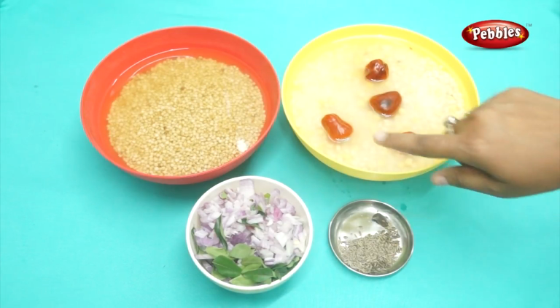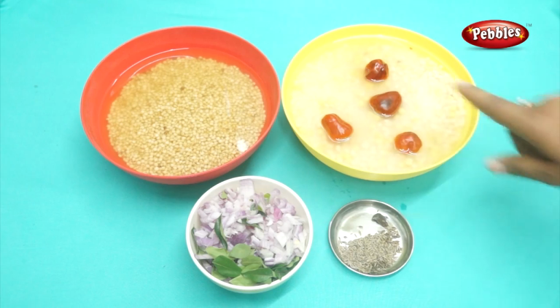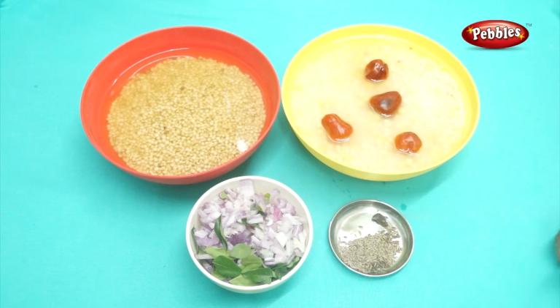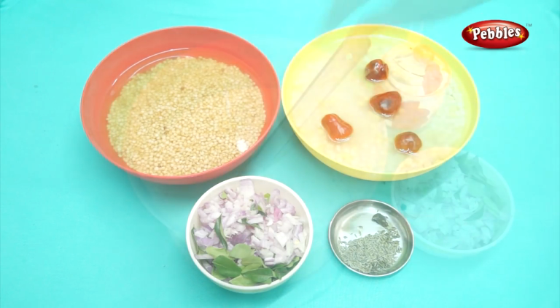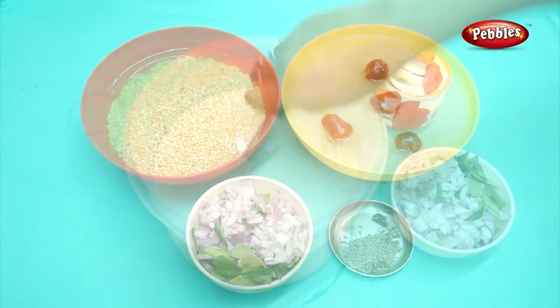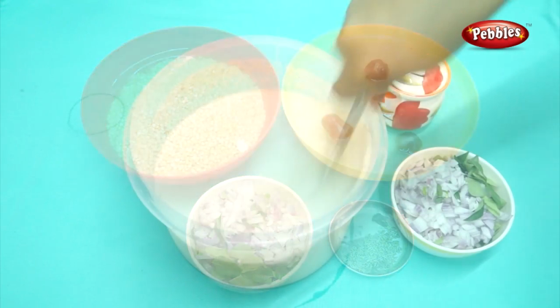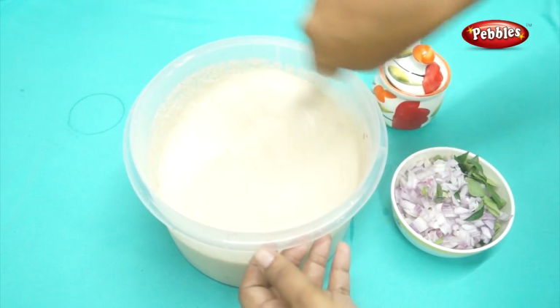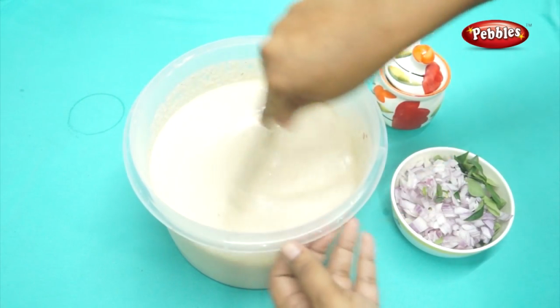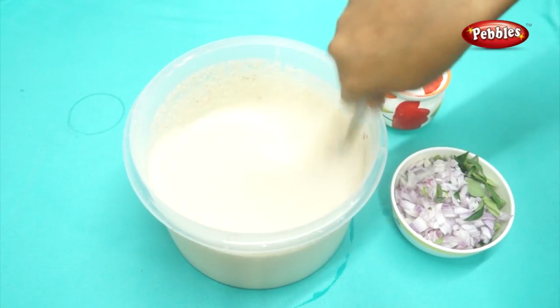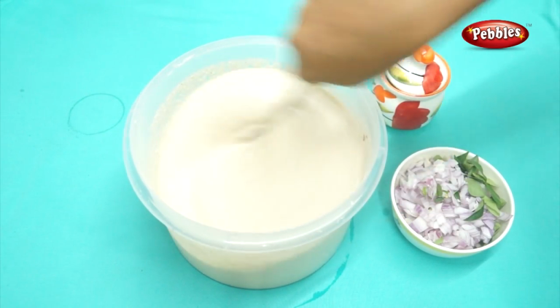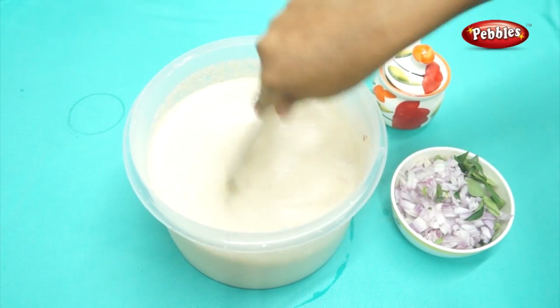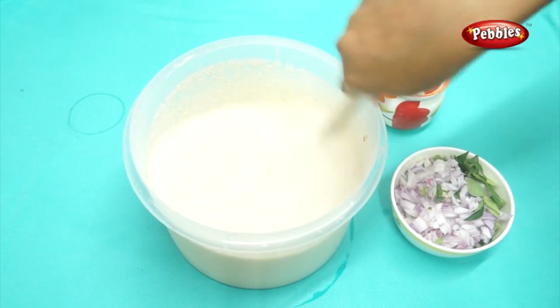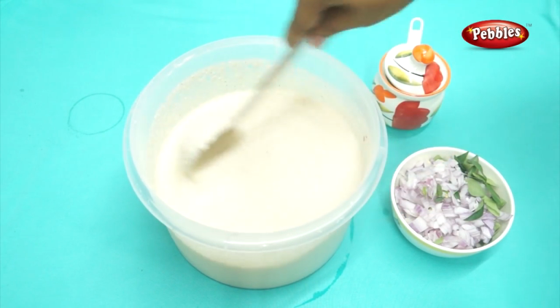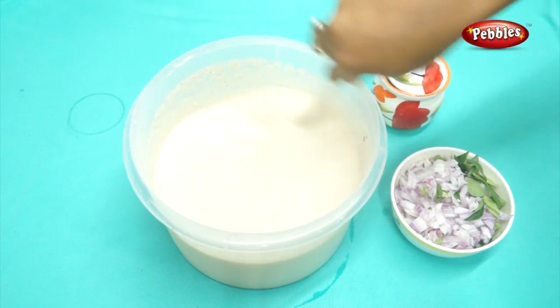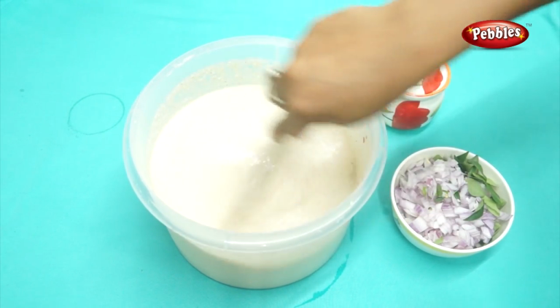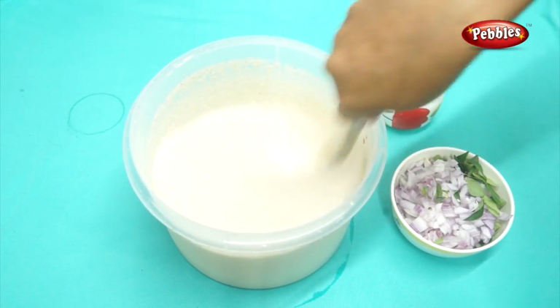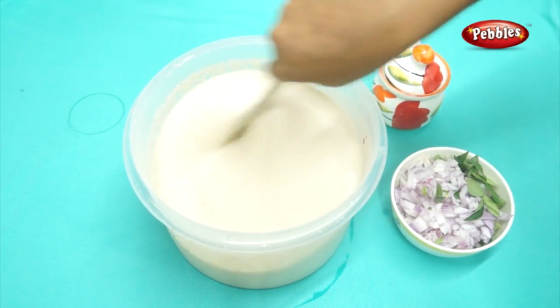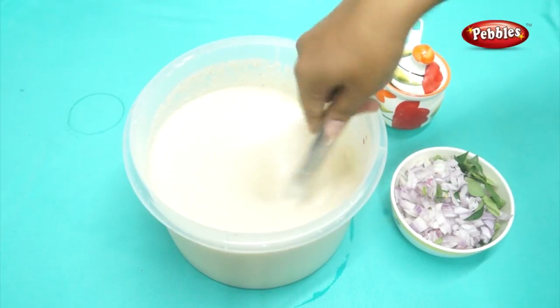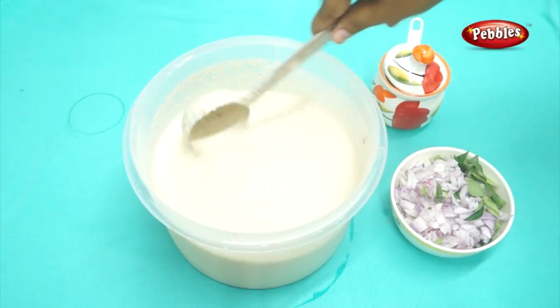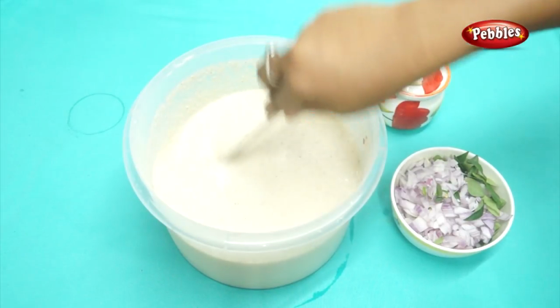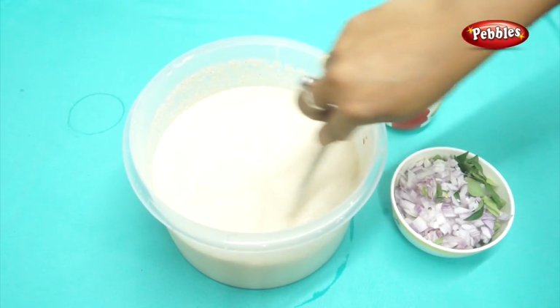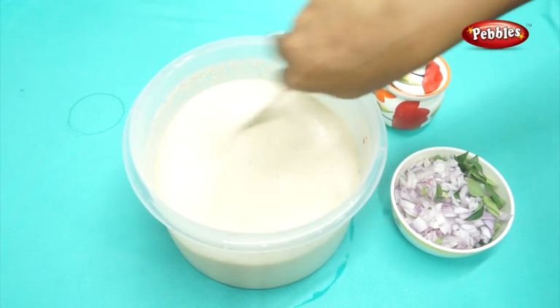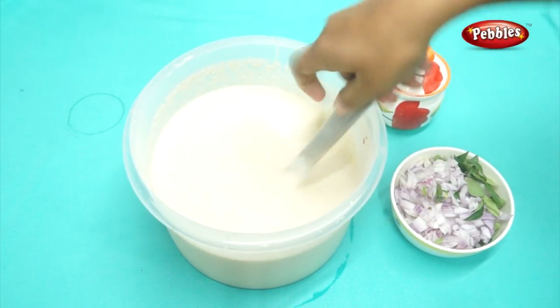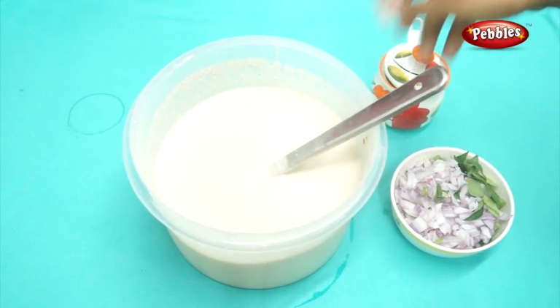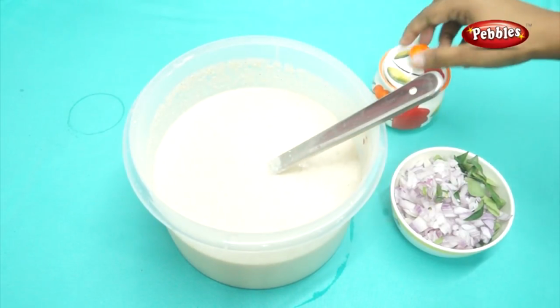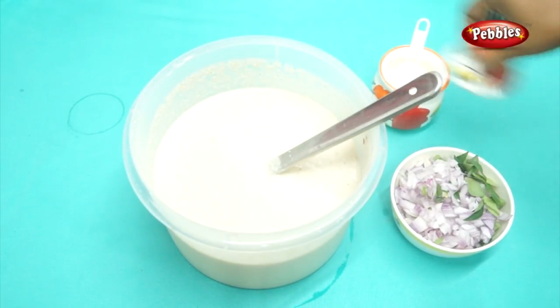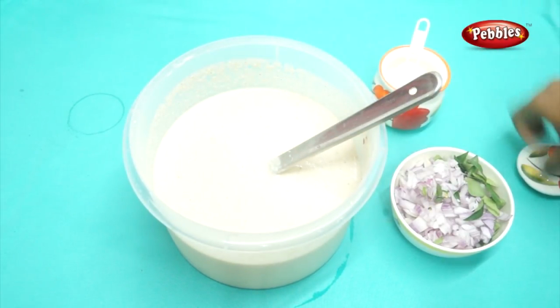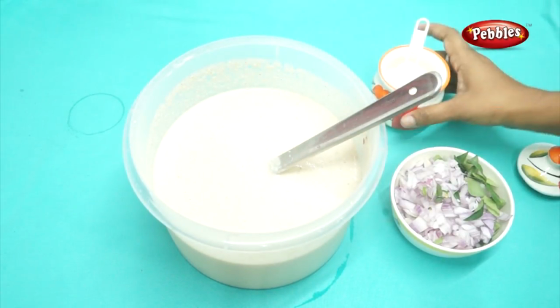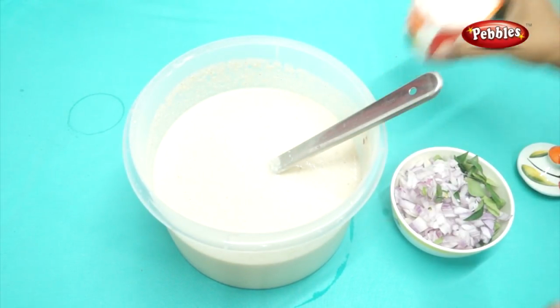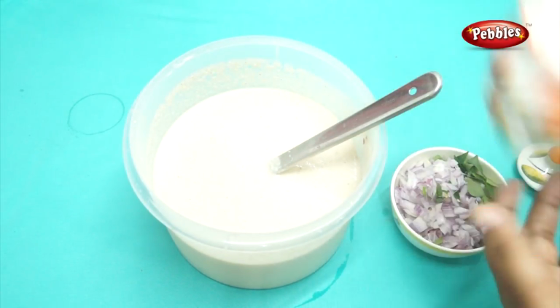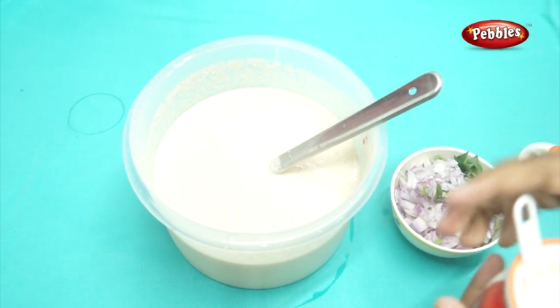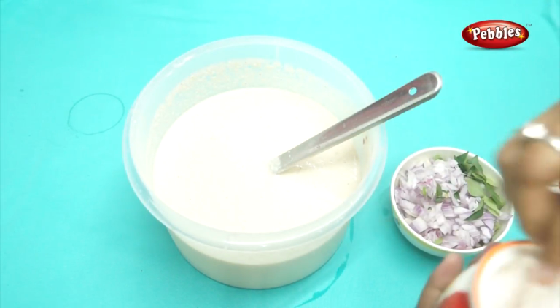Let's cook it first. Let's mix it up and cook it up. I will mix it in 3 minutes.